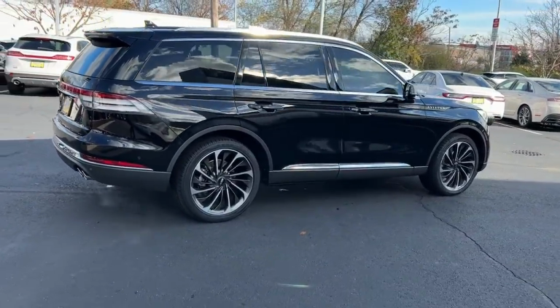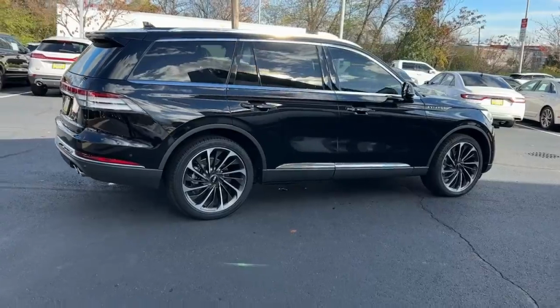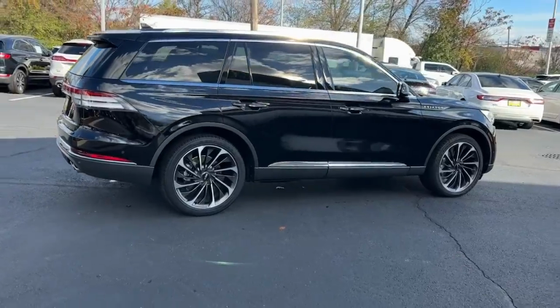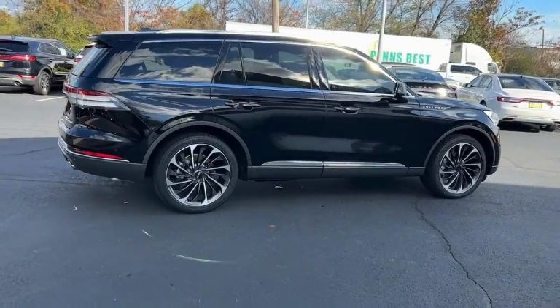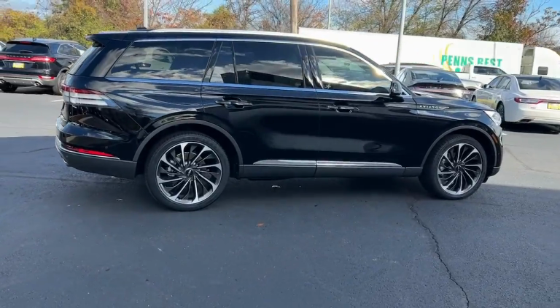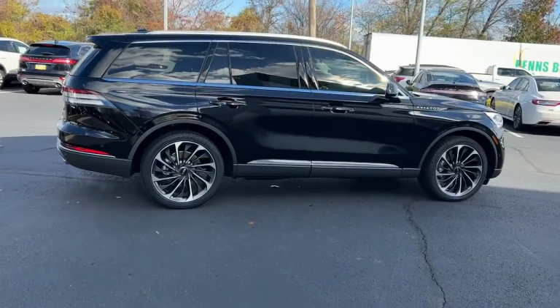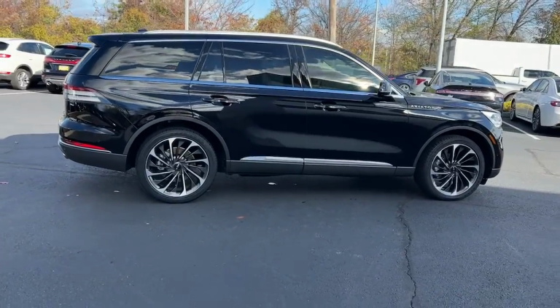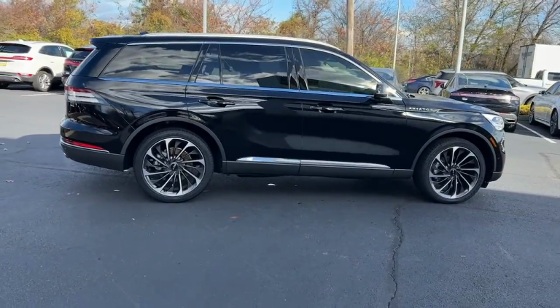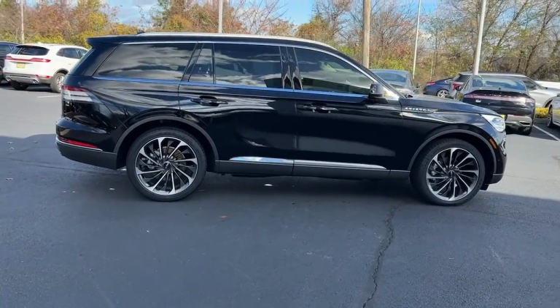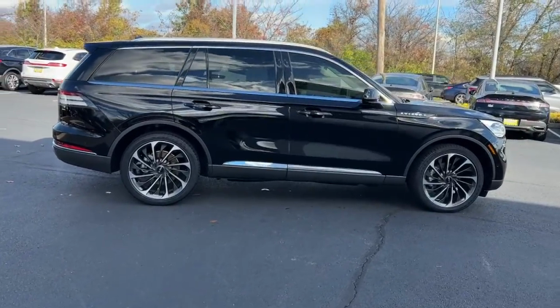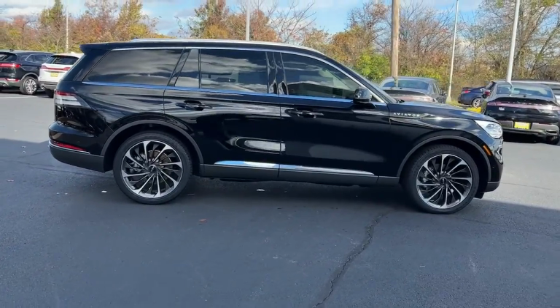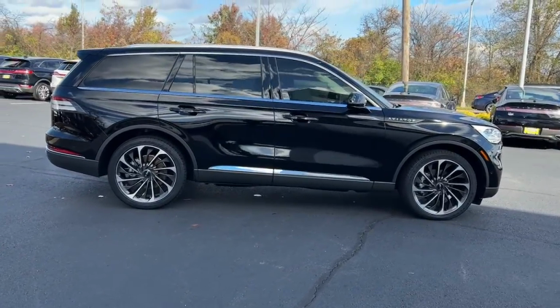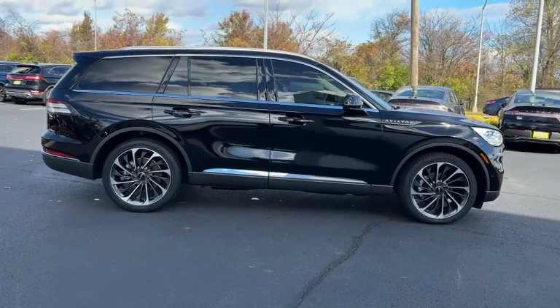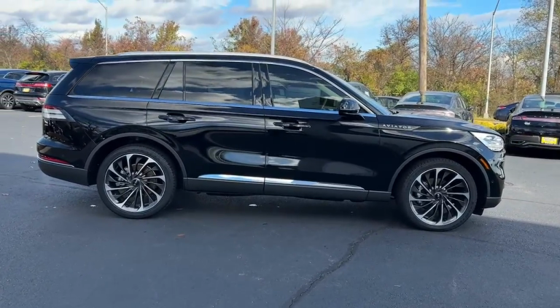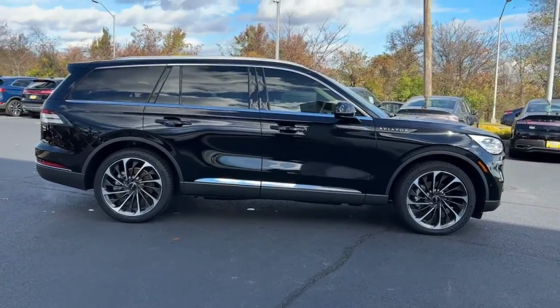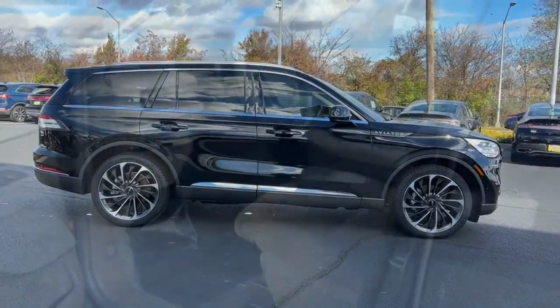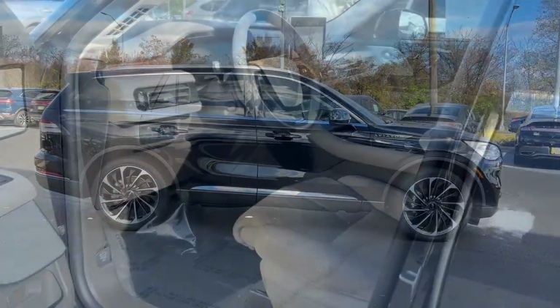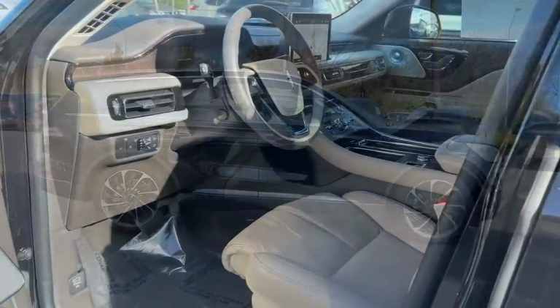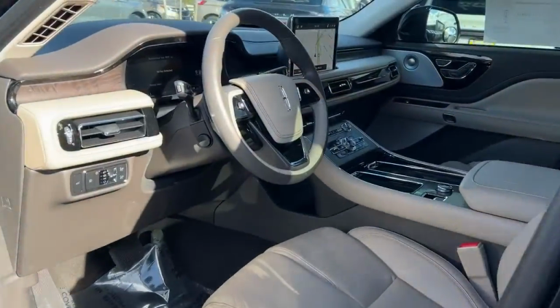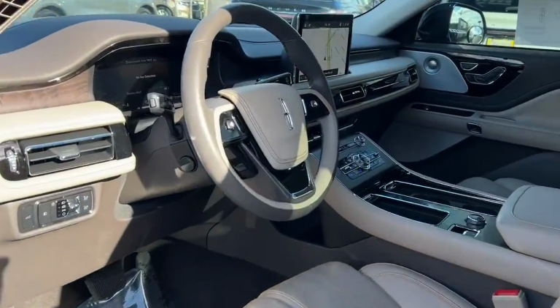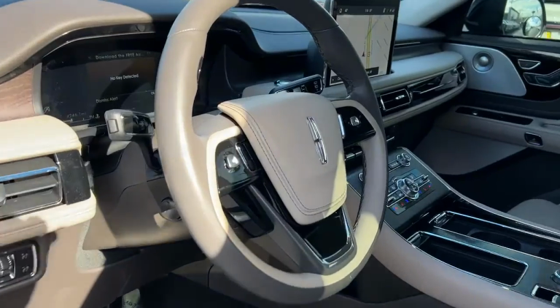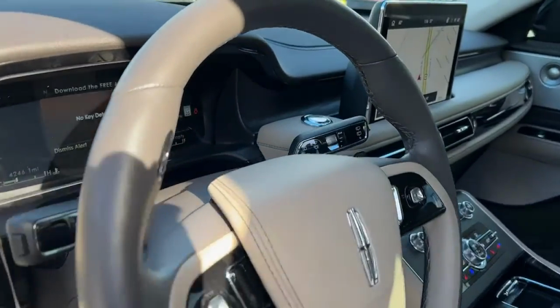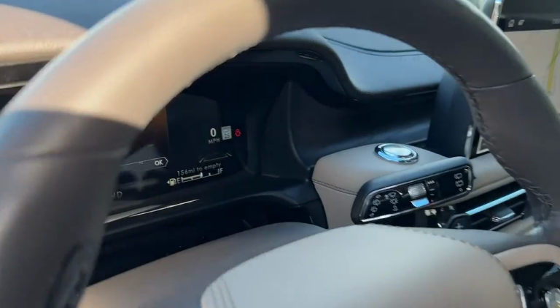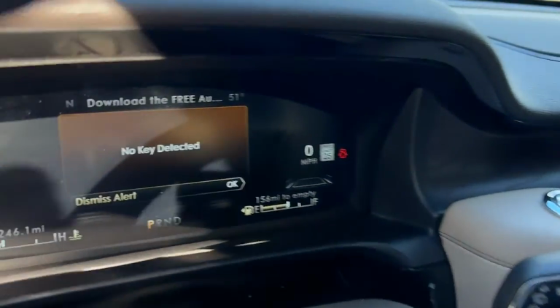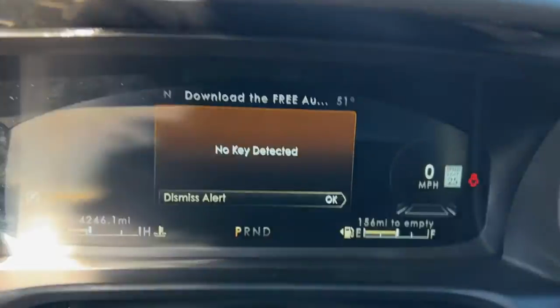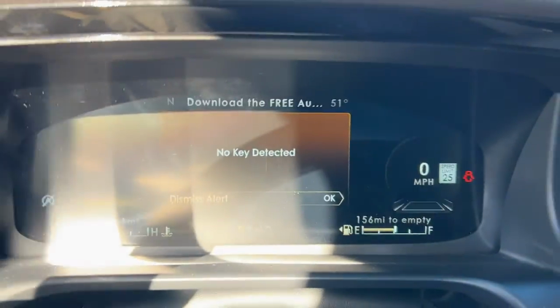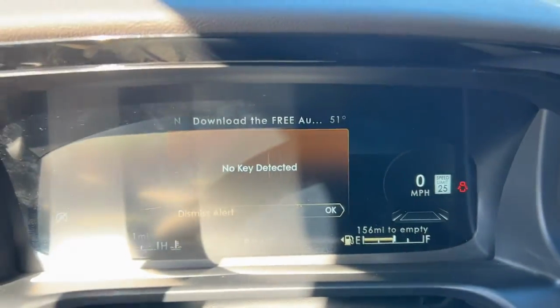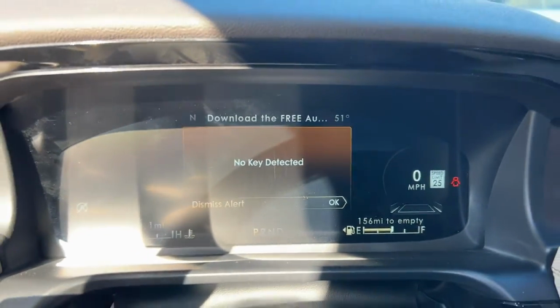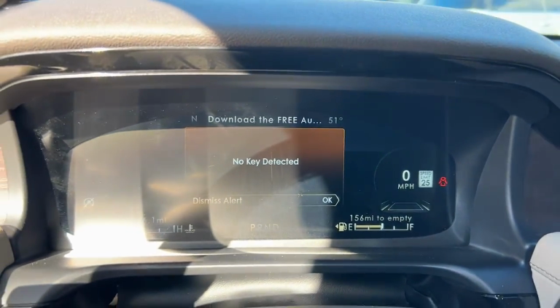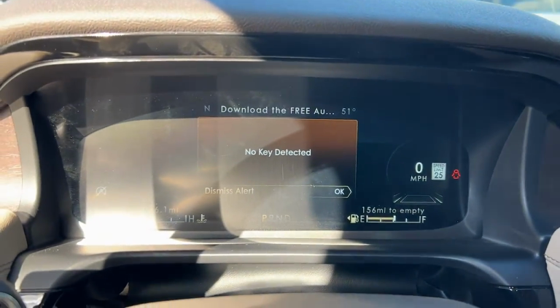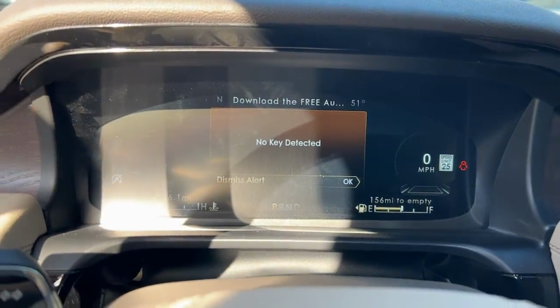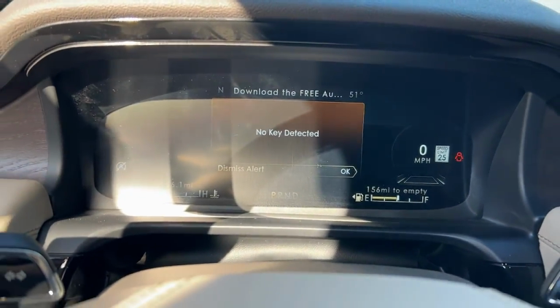Don't miss the chance to savor all that this stylish, capable Aviator has to offer. Our team will give you an outstanding test drive experience. Stop in today.